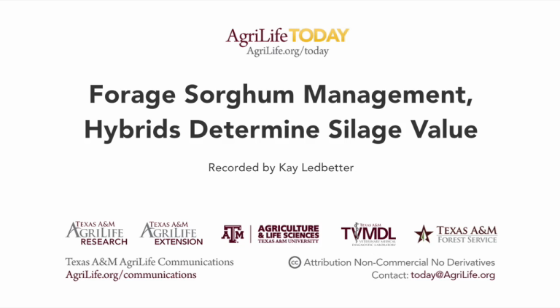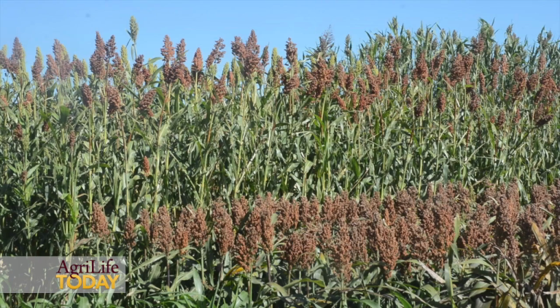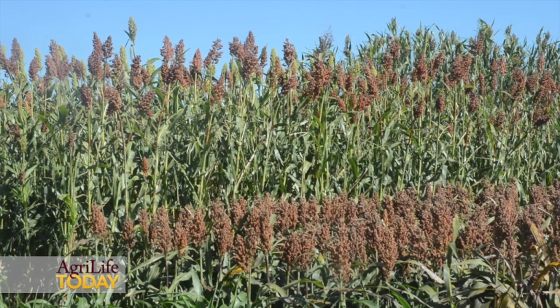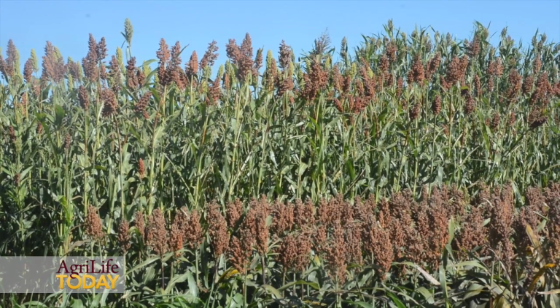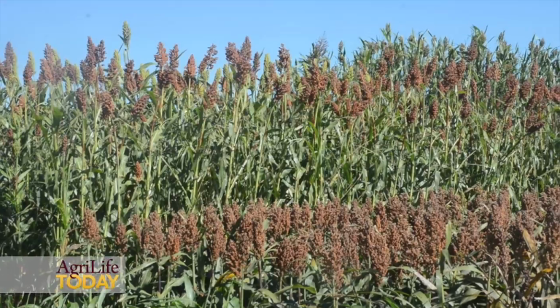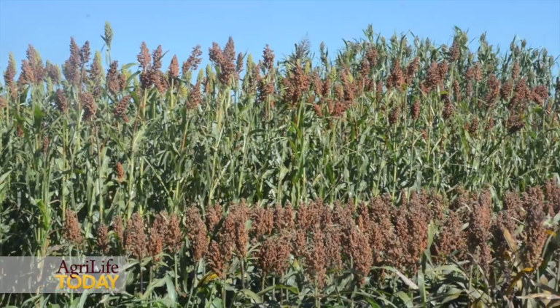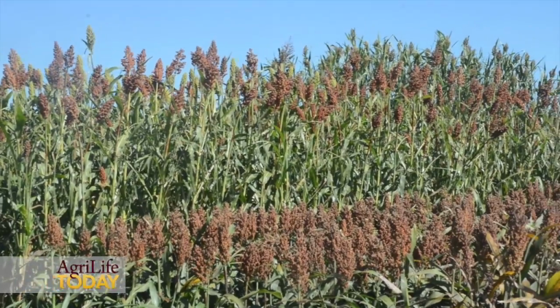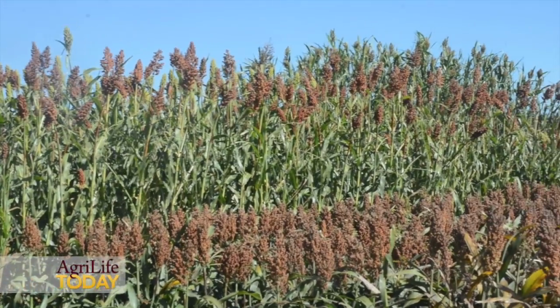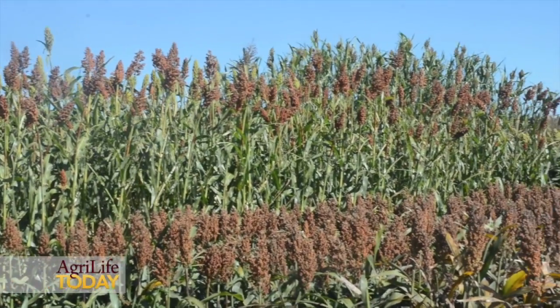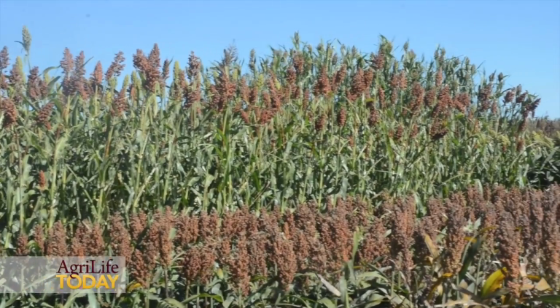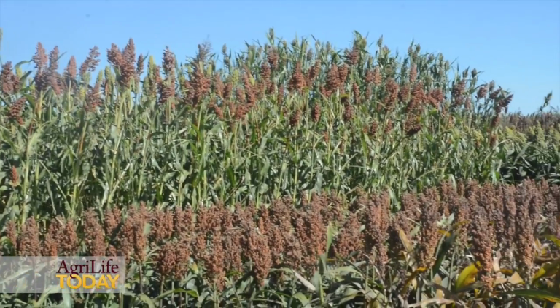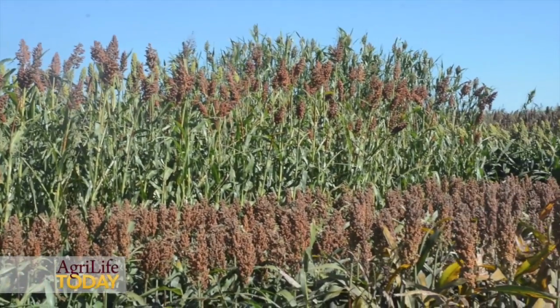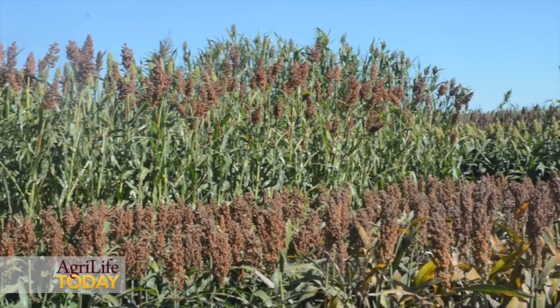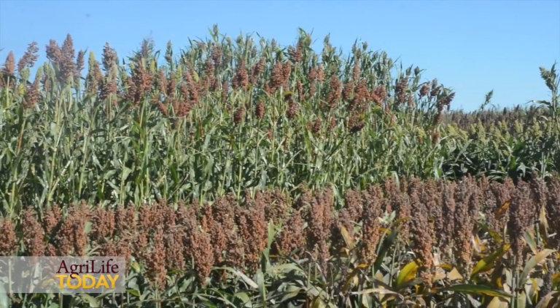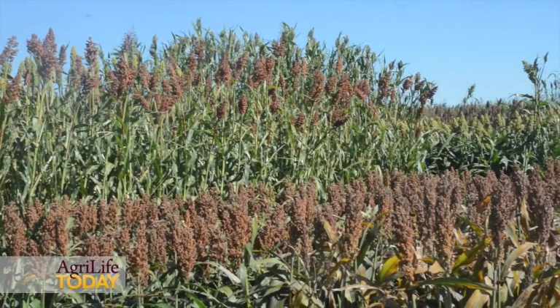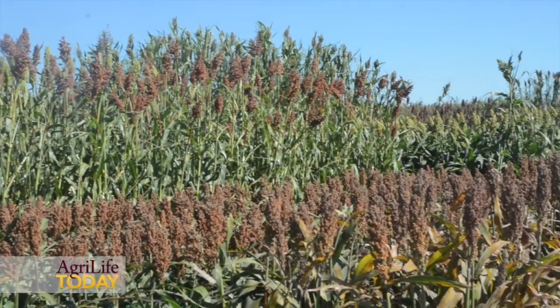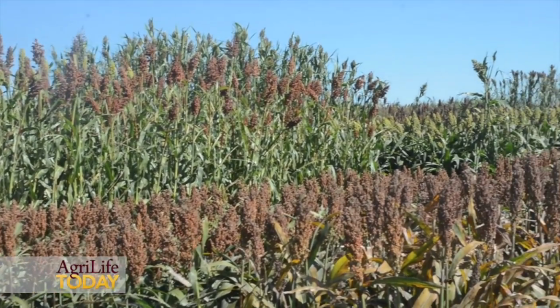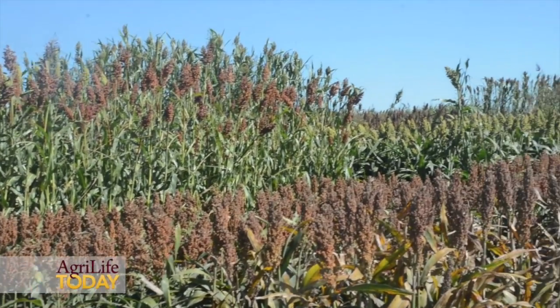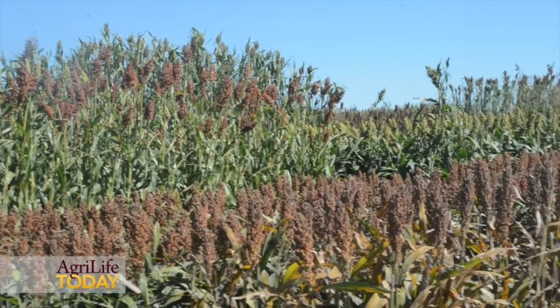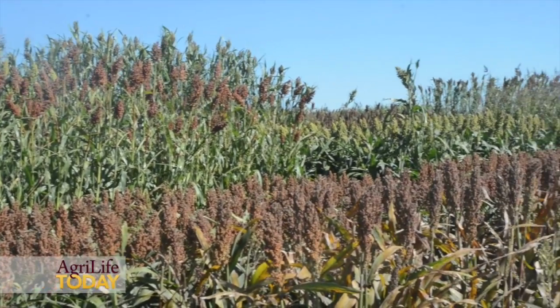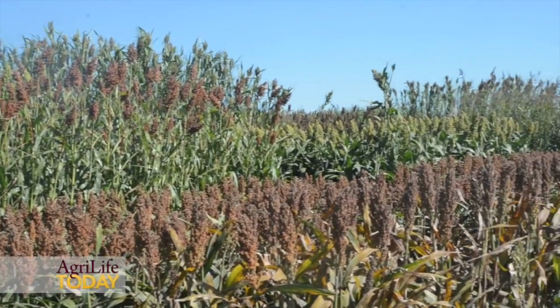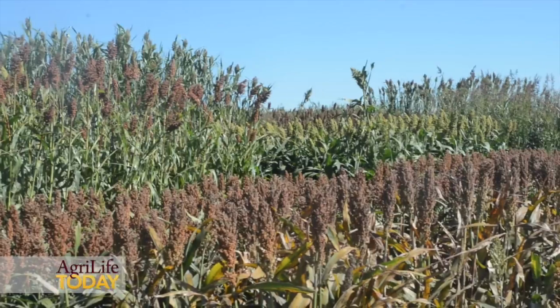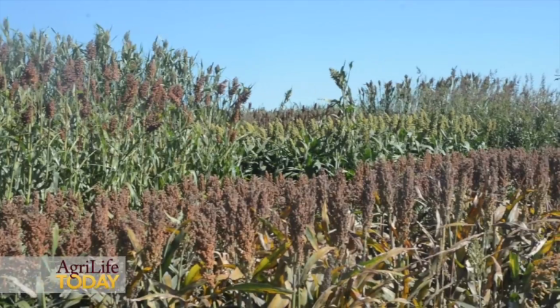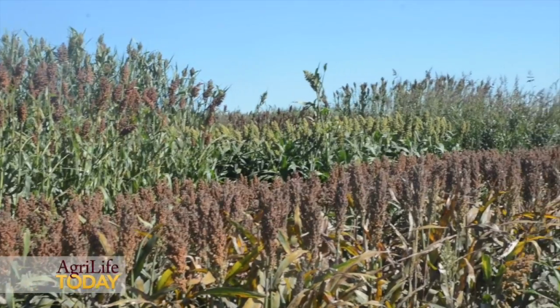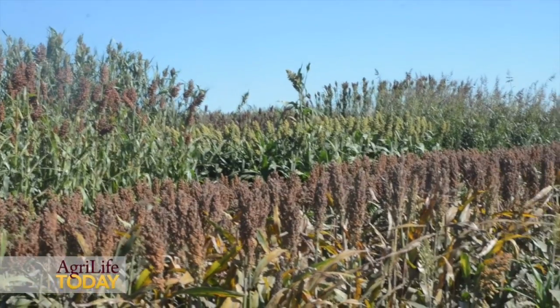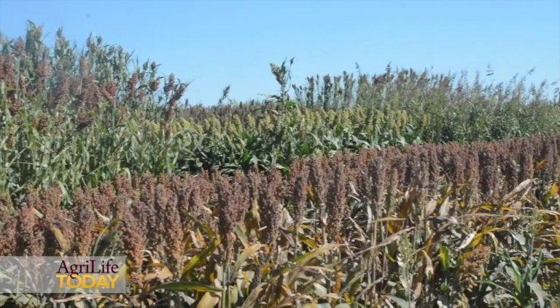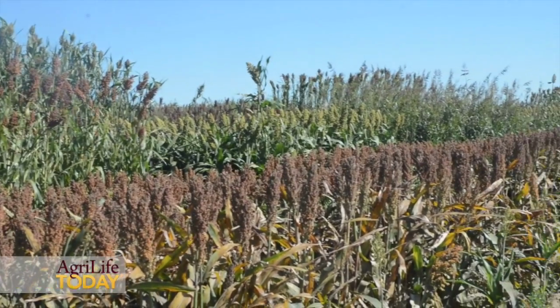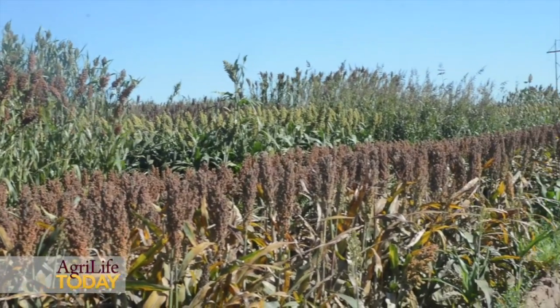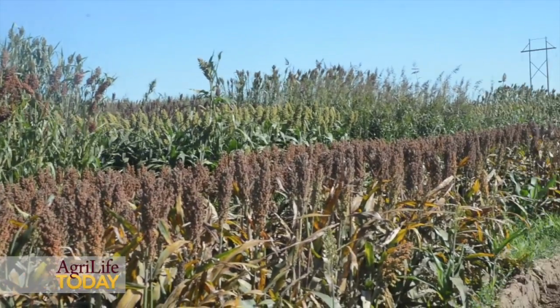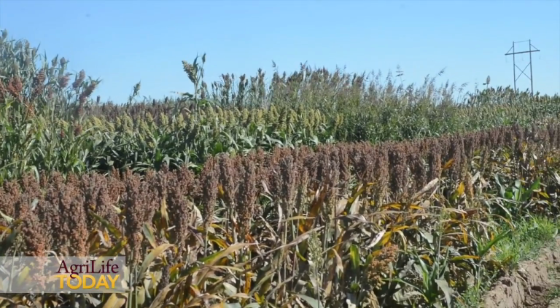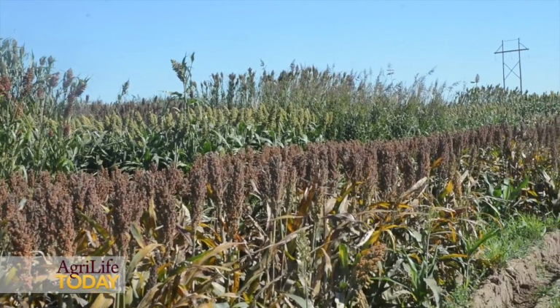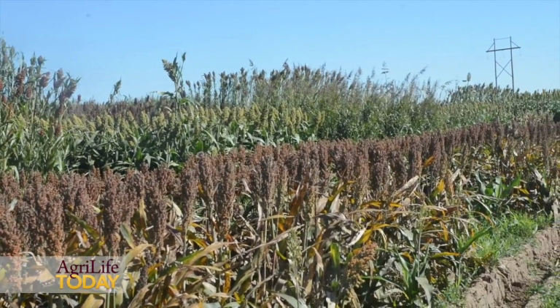In the Texas High Plains, forage sorghums have a very good fit in our livestock industry. Especially as we become water limited, forage sorghums are a very drought tolerant, water efficient alternative to corn.